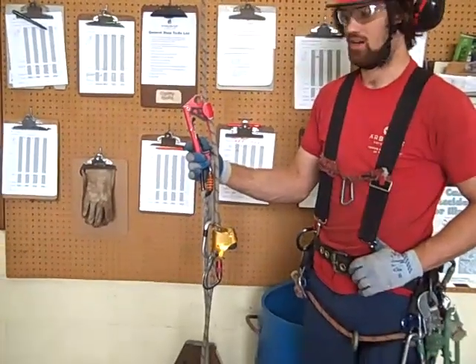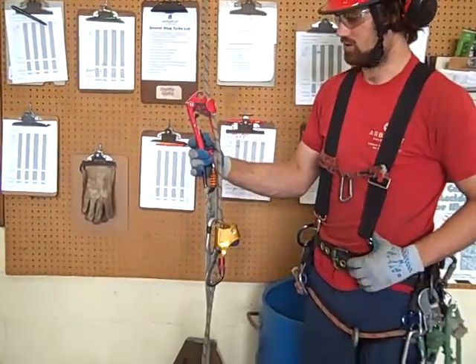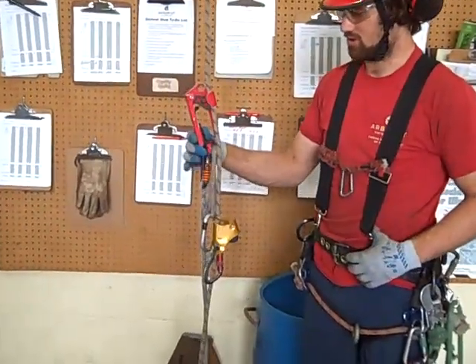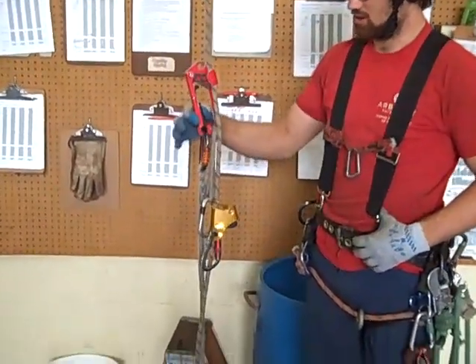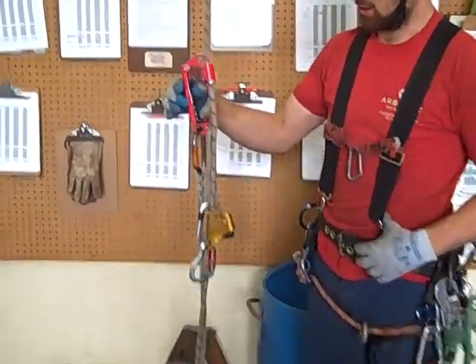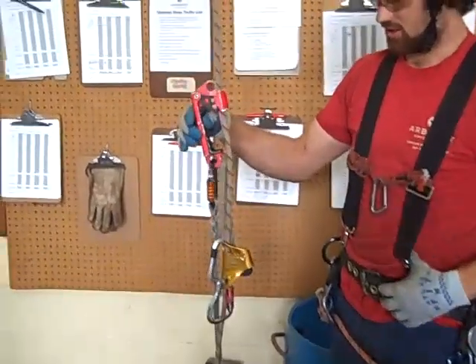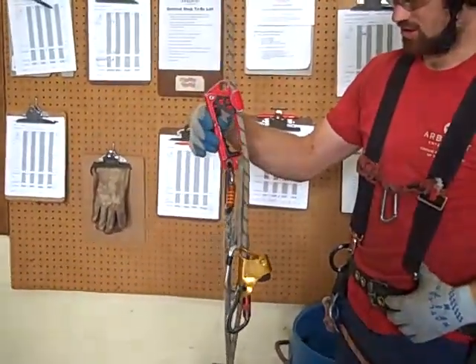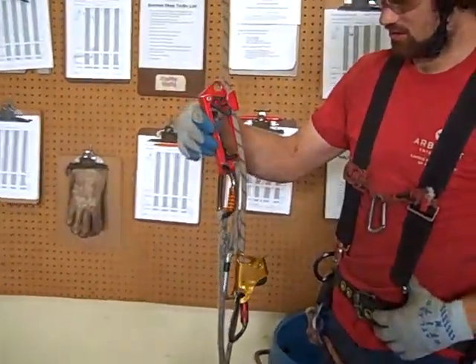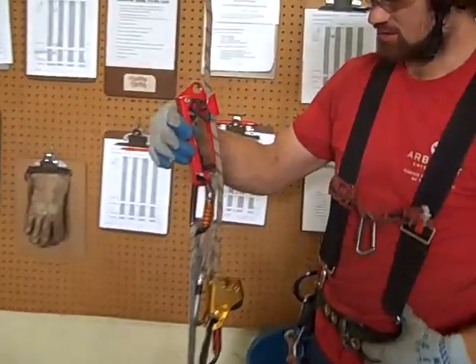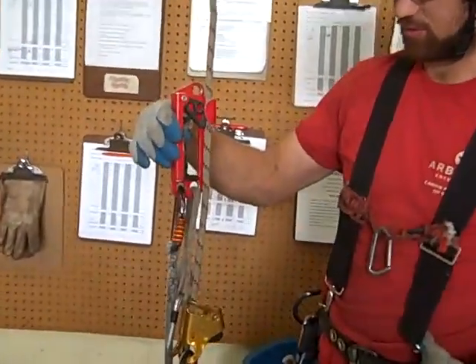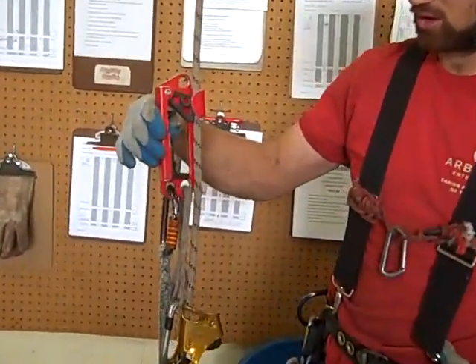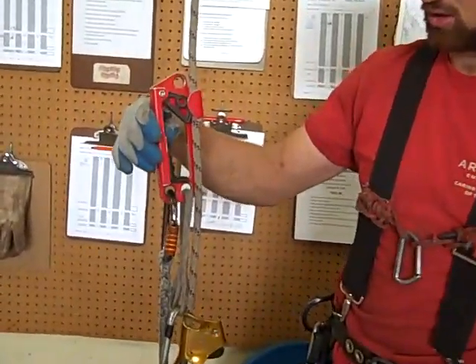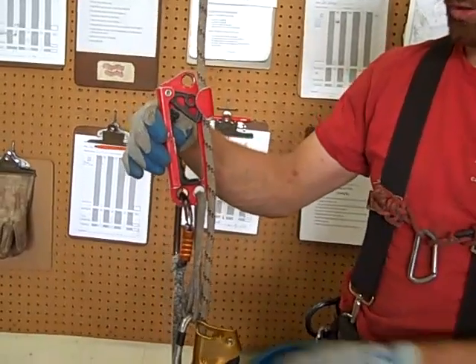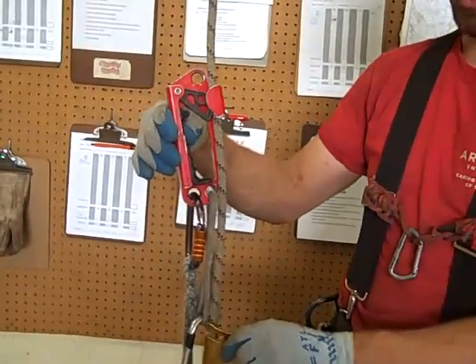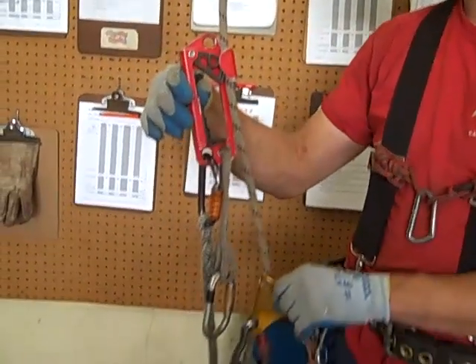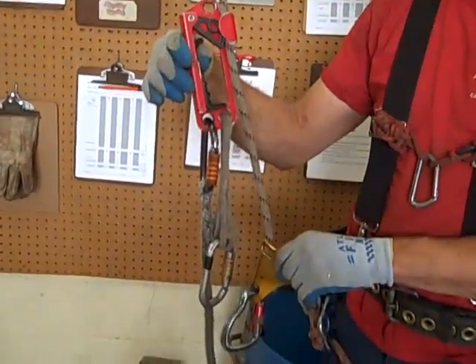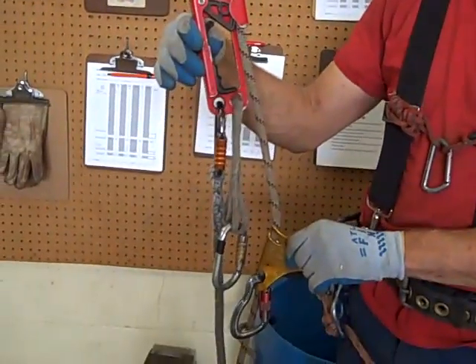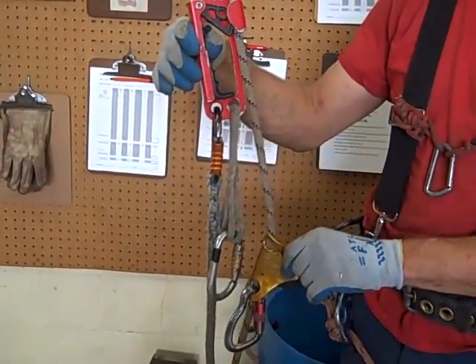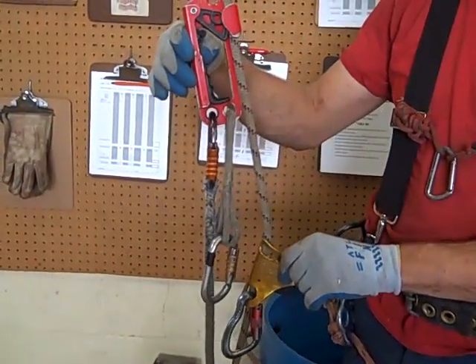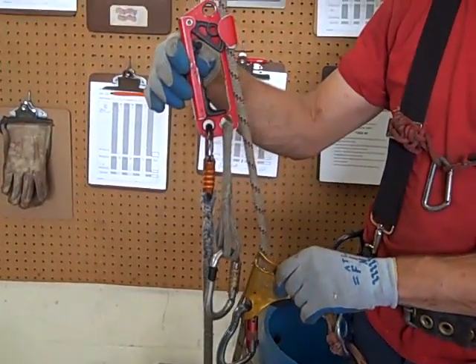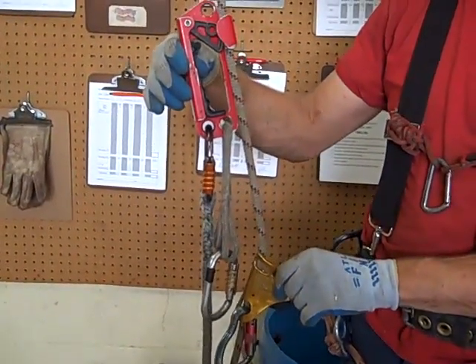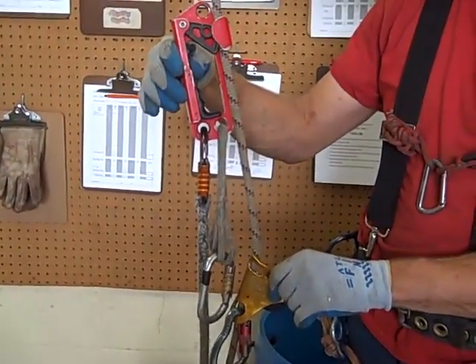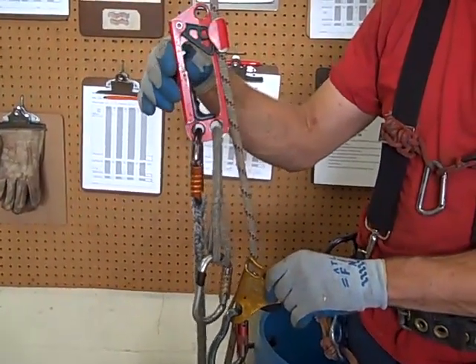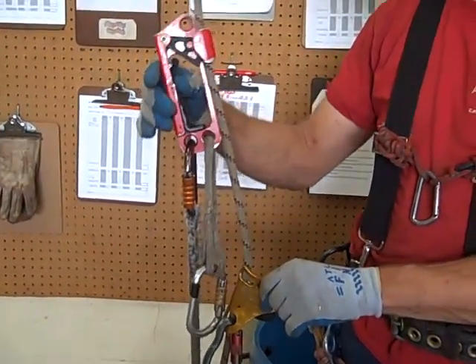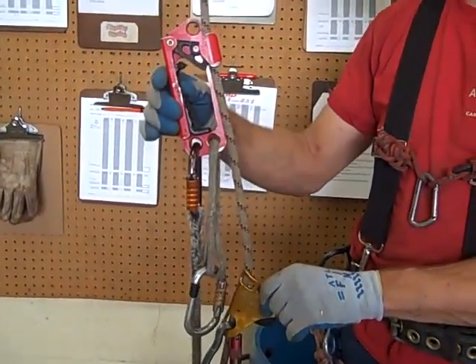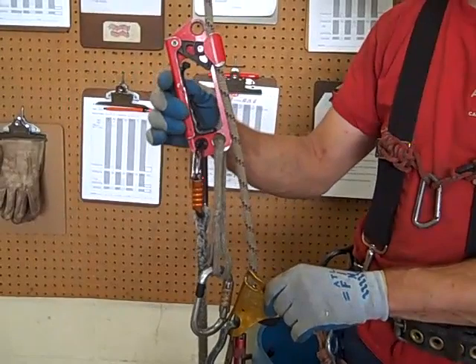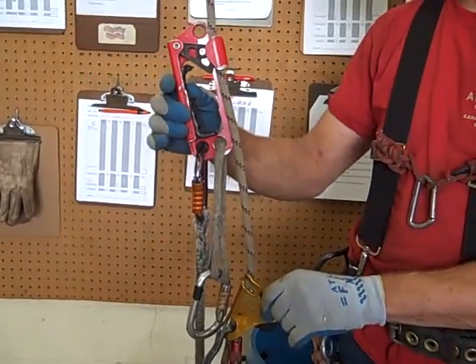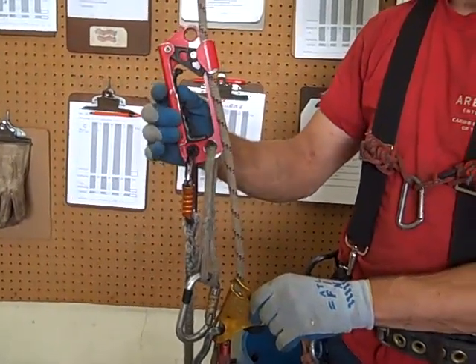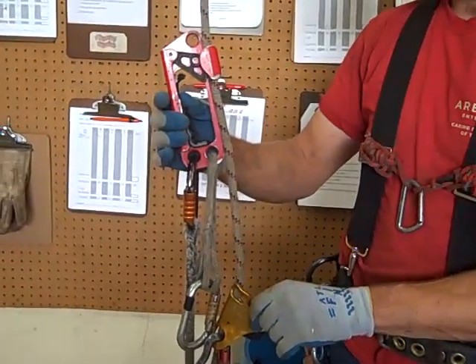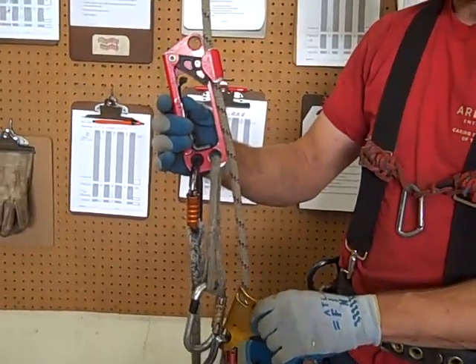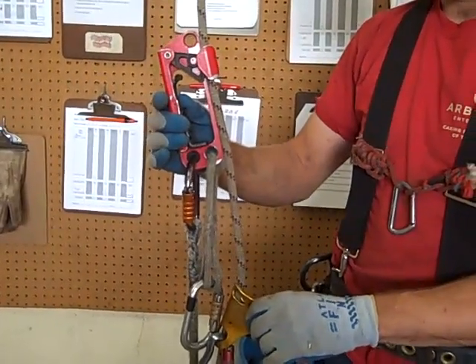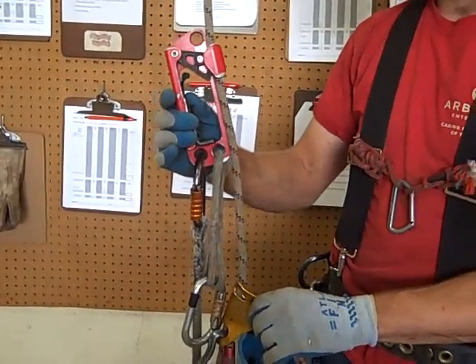I want to show another ascent method. It's a frog walker using a curl instead of the rope wrench. This would be just for ascent, but it's very efficient.